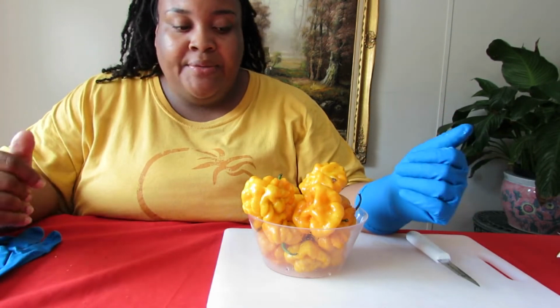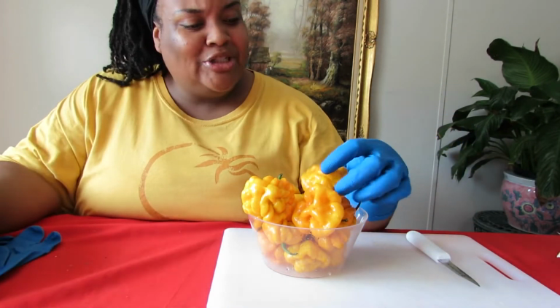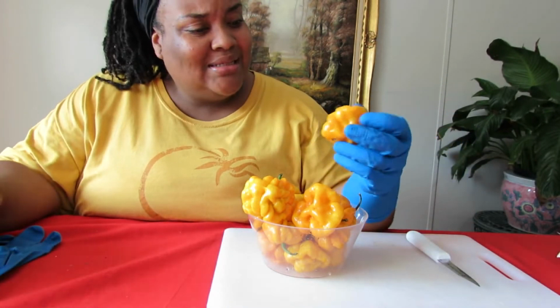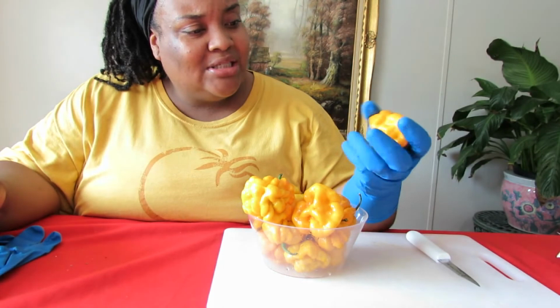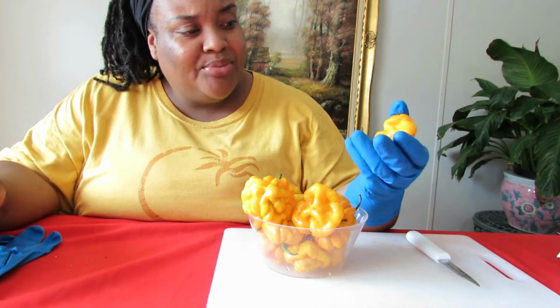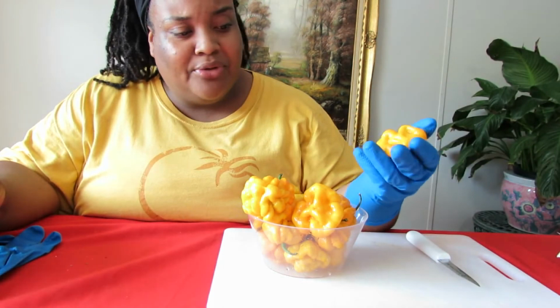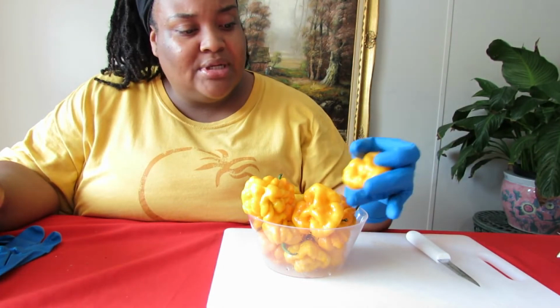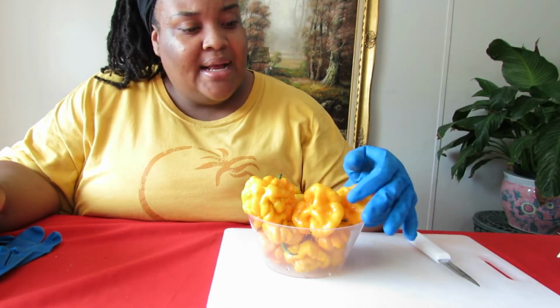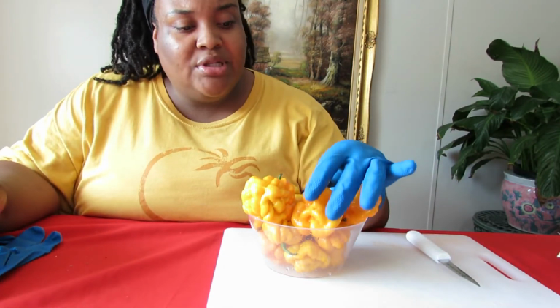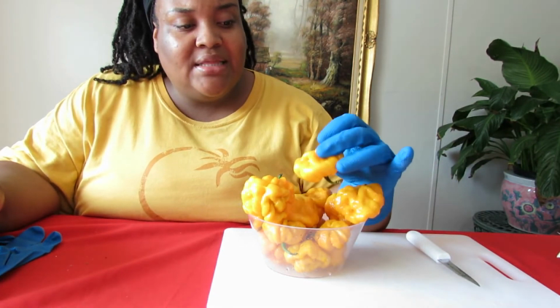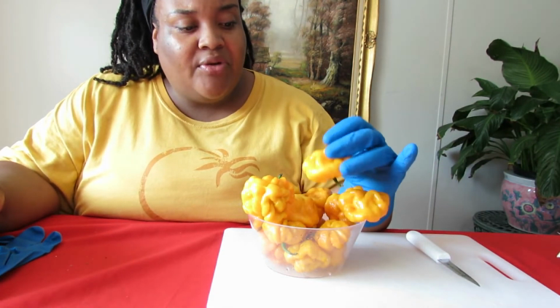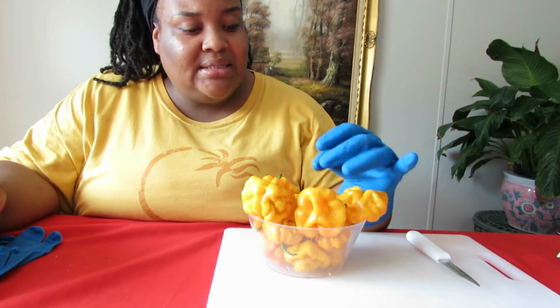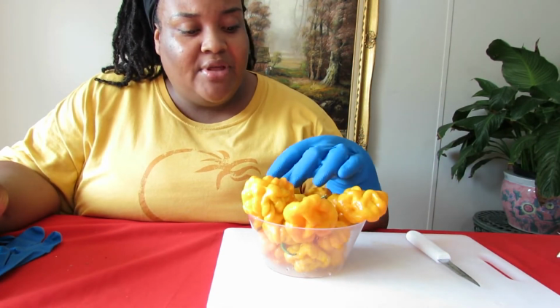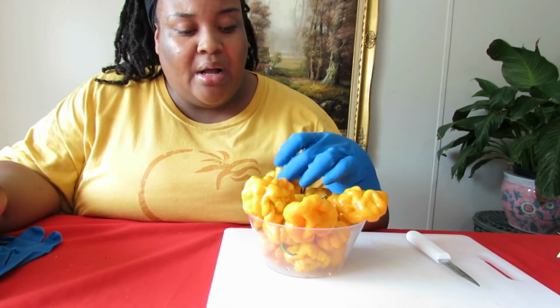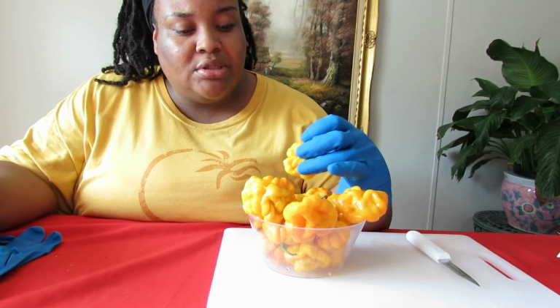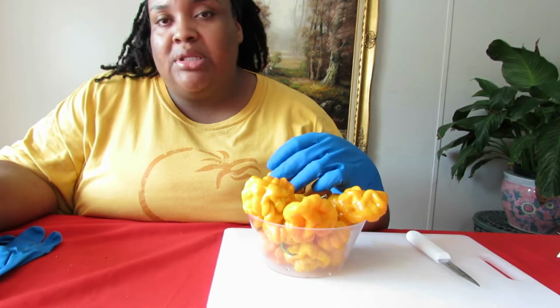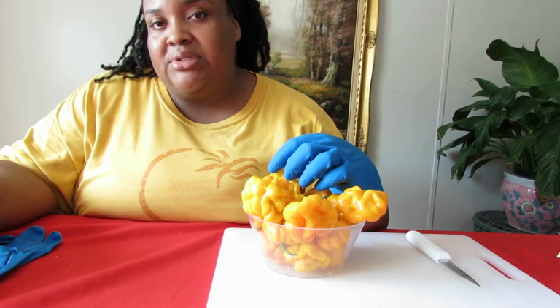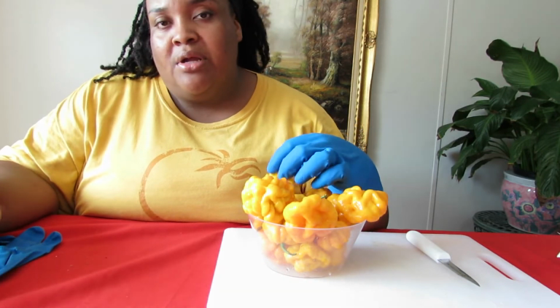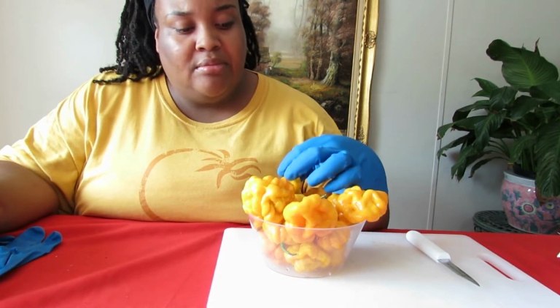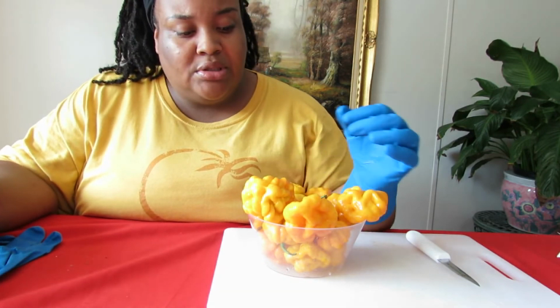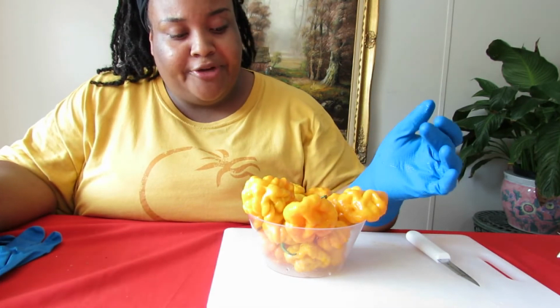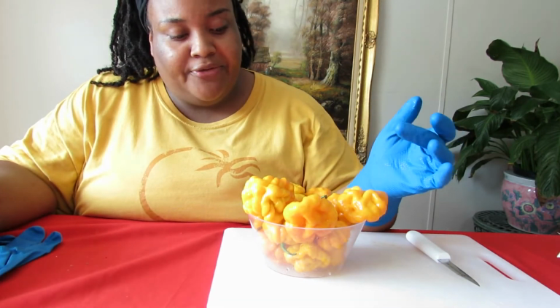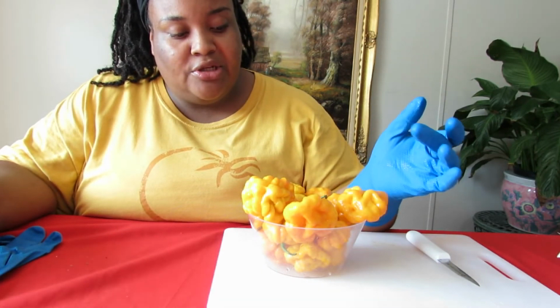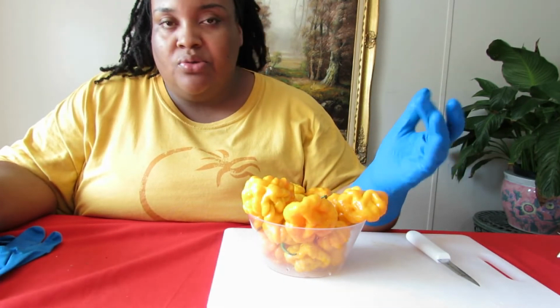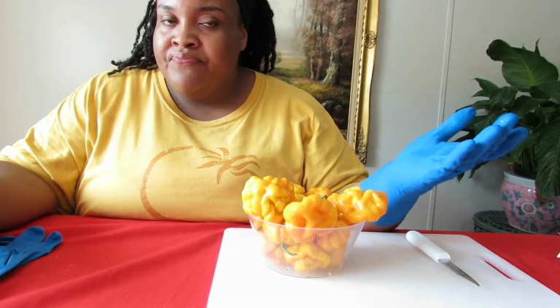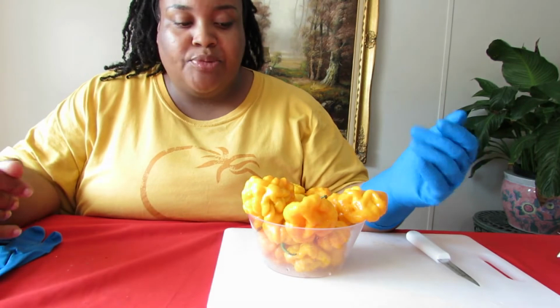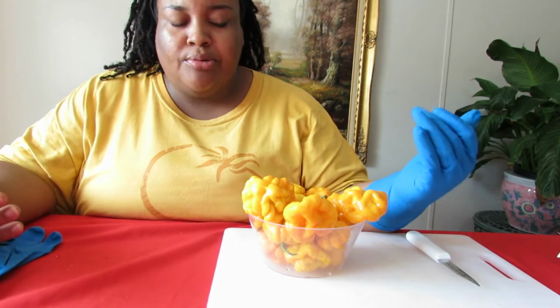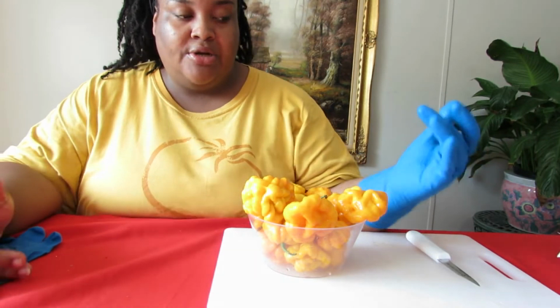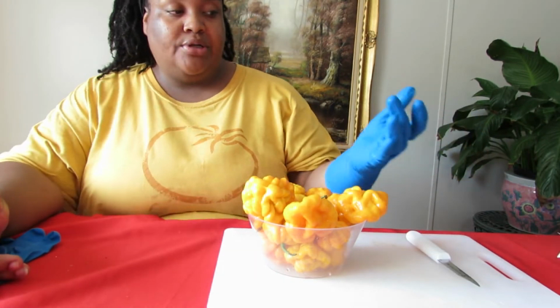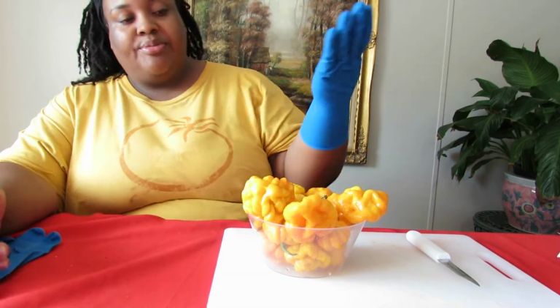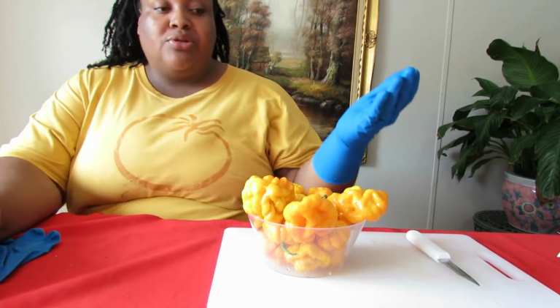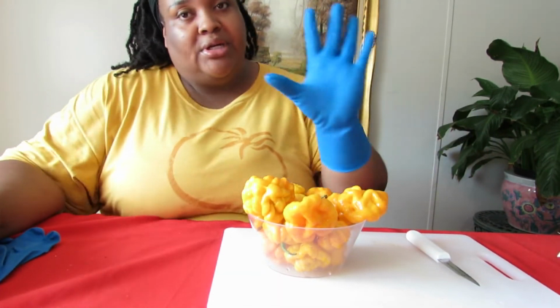As you can see, these scotch bonnets look nice and beautiful. Of course, I'm going to be taking the seeds from the inside of them, but I'm also going to be putting the peppers up to go into the freezer for us to use as we cook throughout the year as well — so it's kind of twofold.